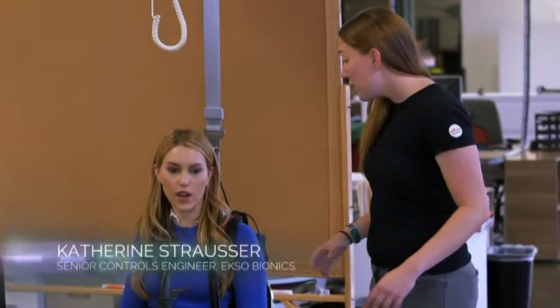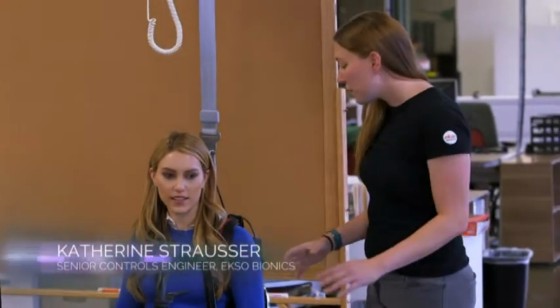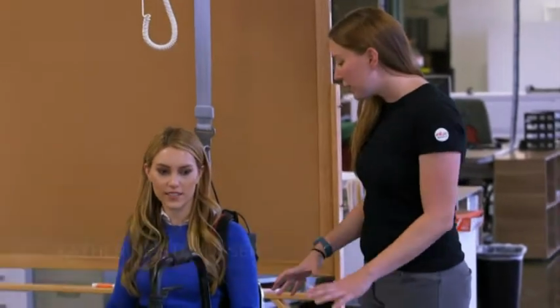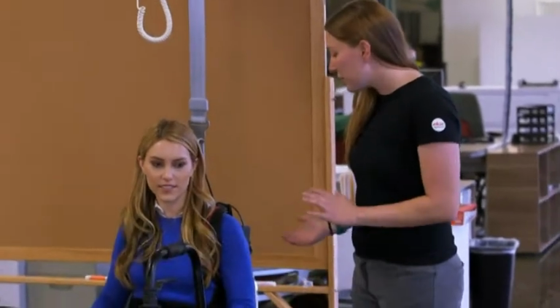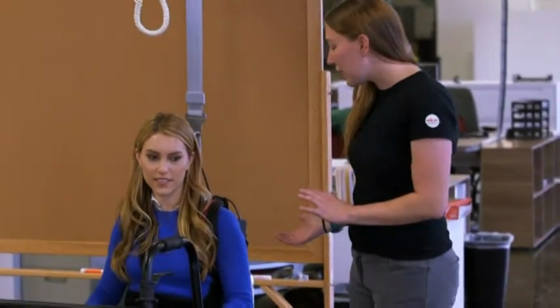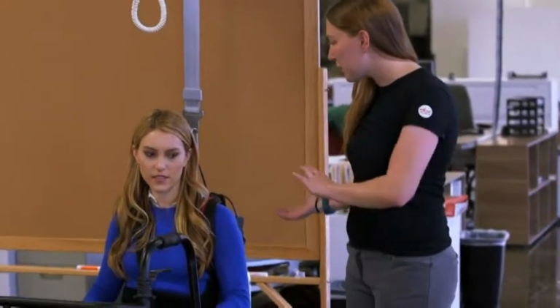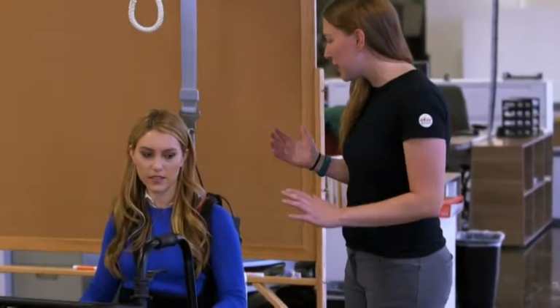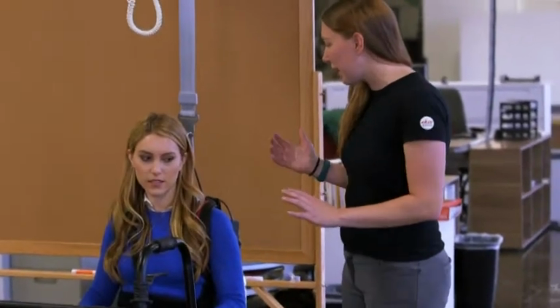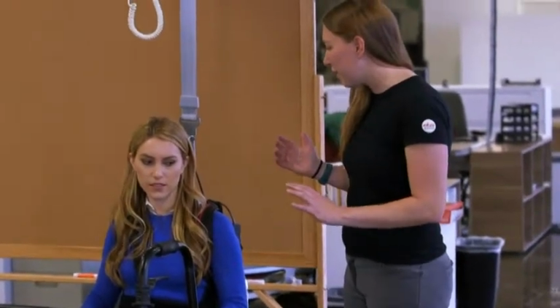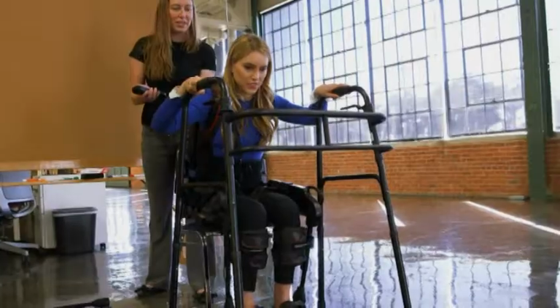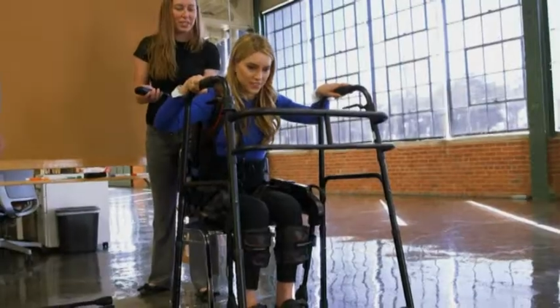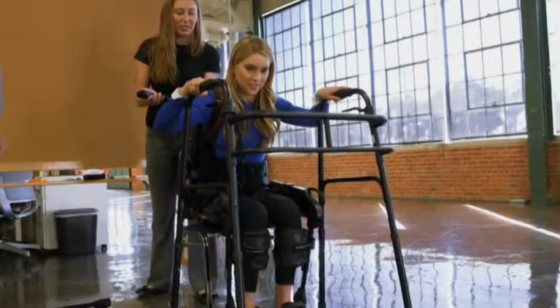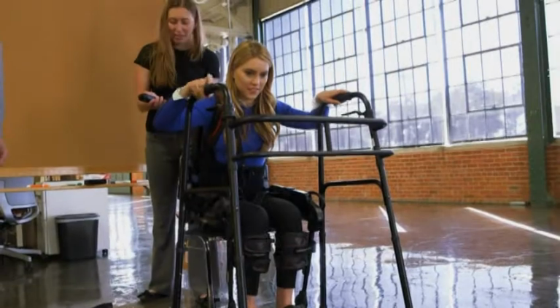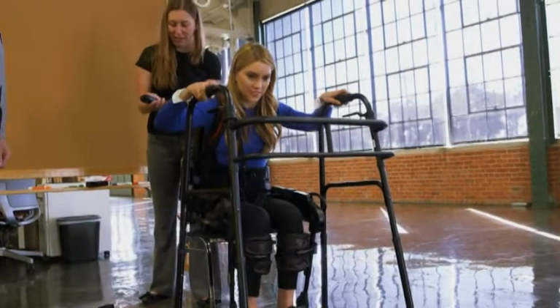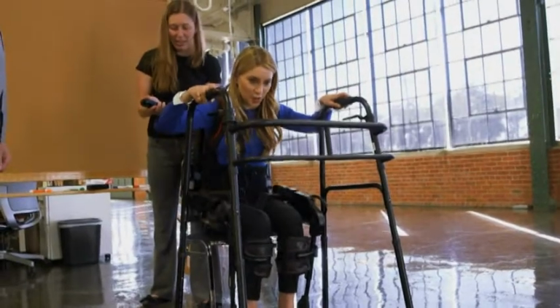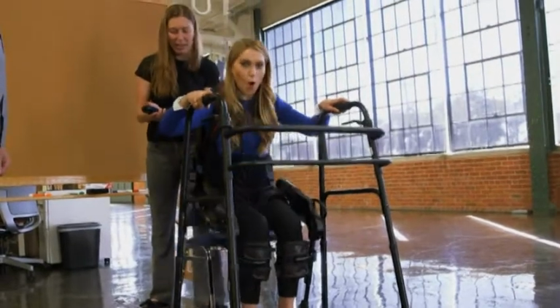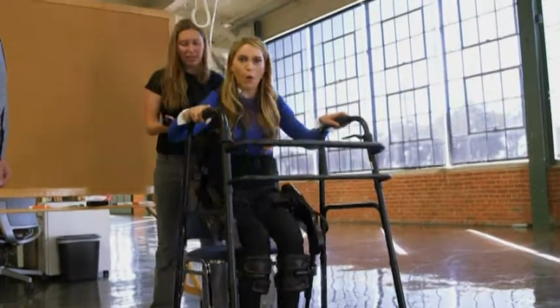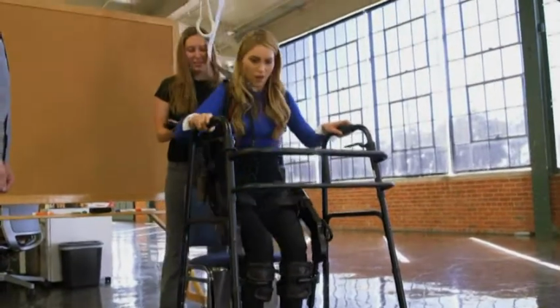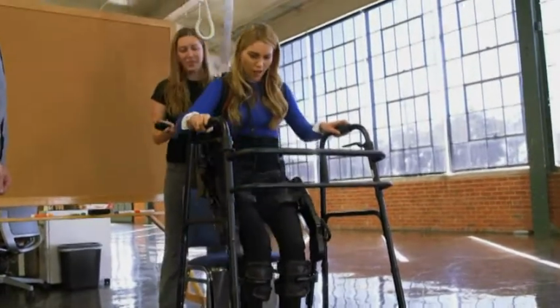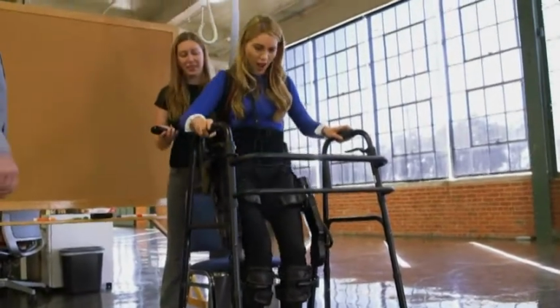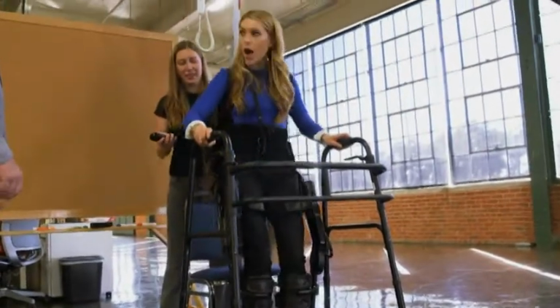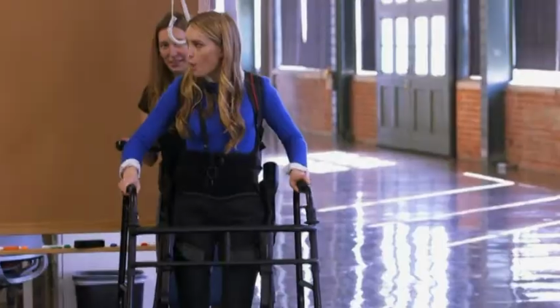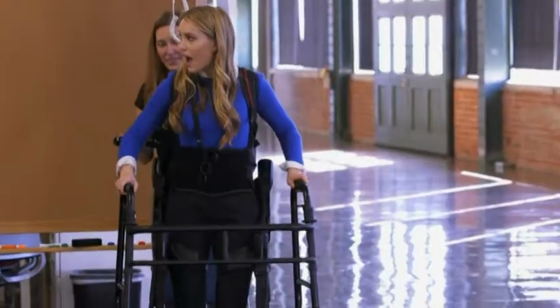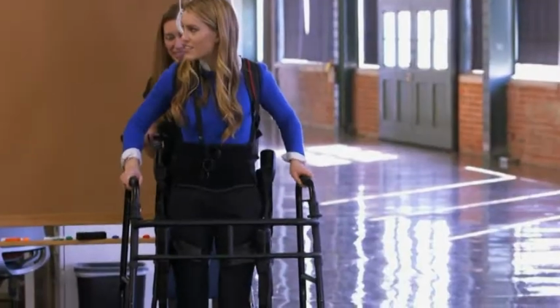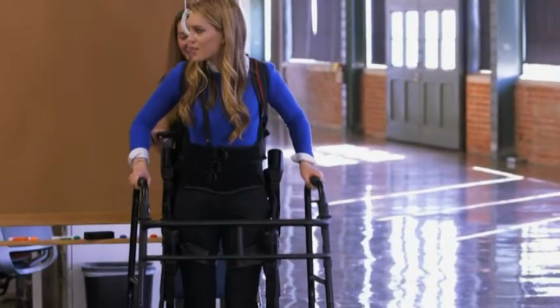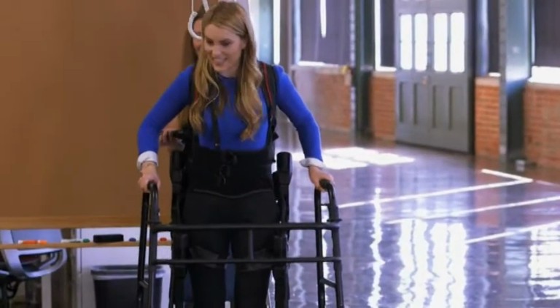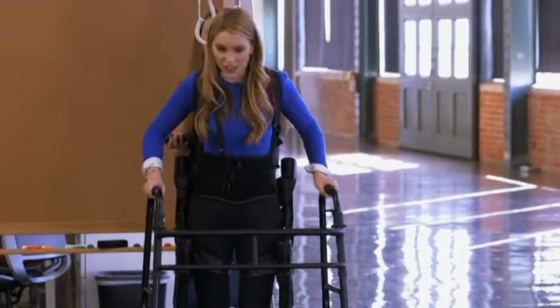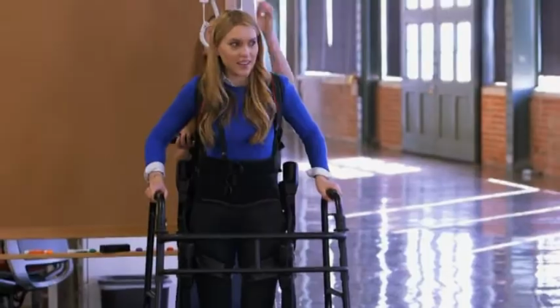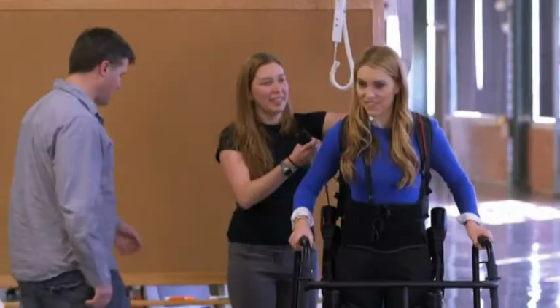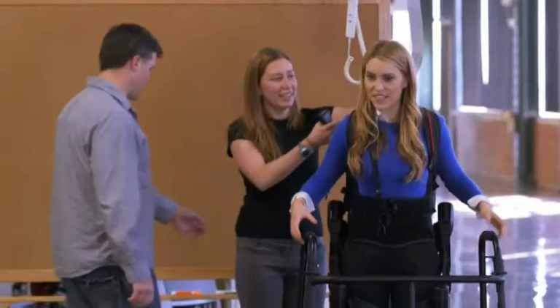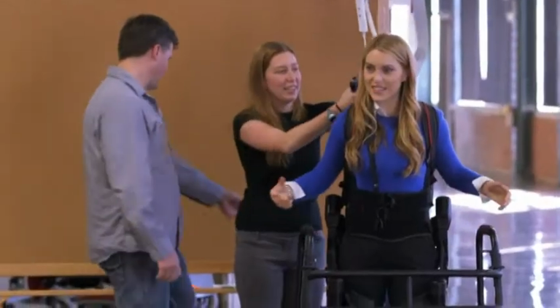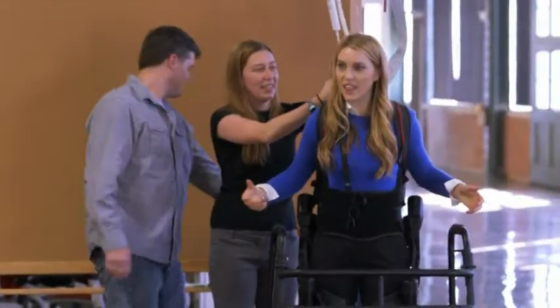The robot's gonna do all of the work for you for your legs. Your knees and your hips are gonna be taken care of. One, two, three. Whoa! Wow, that's such a weird sensation.